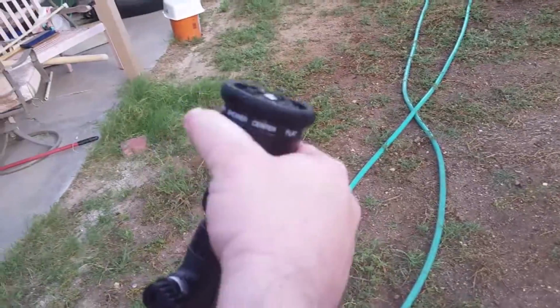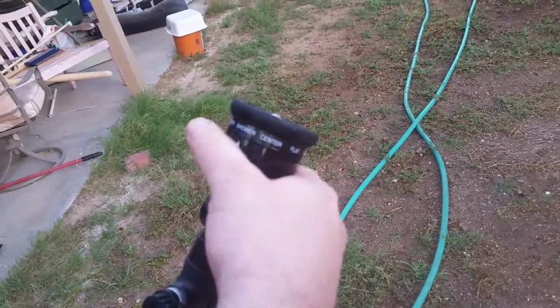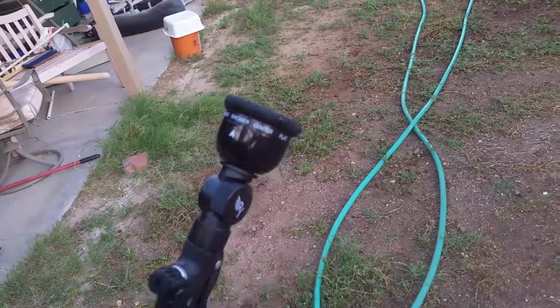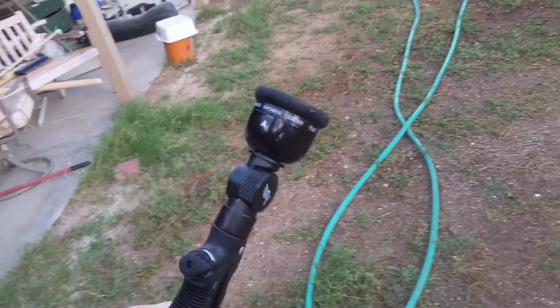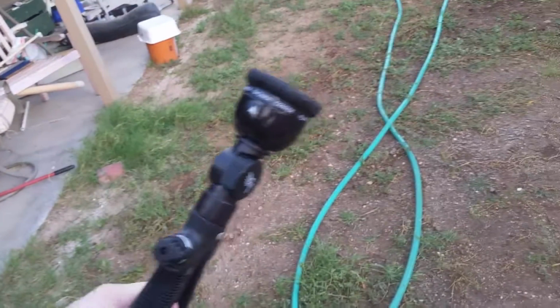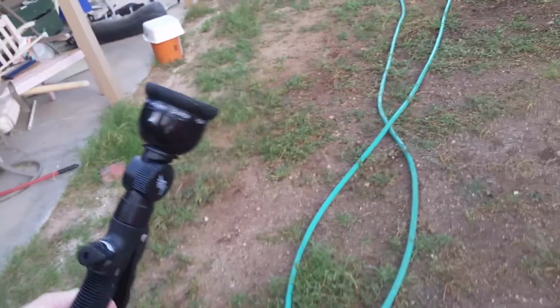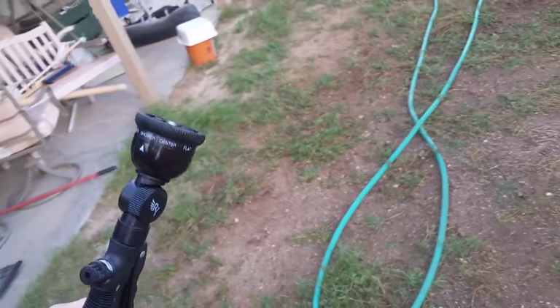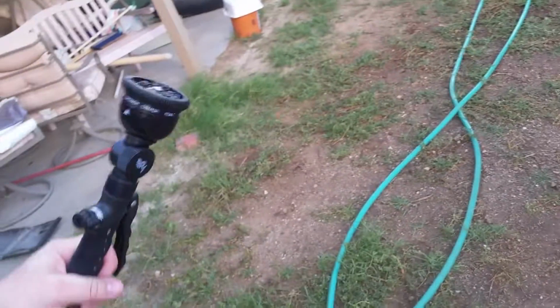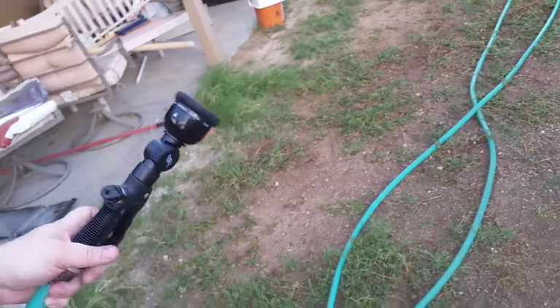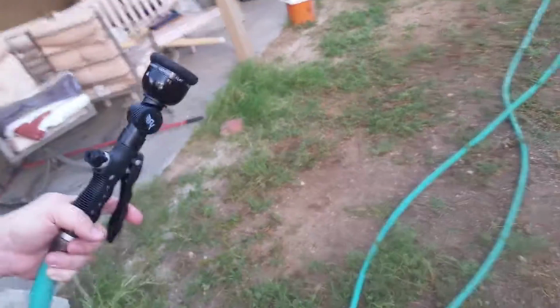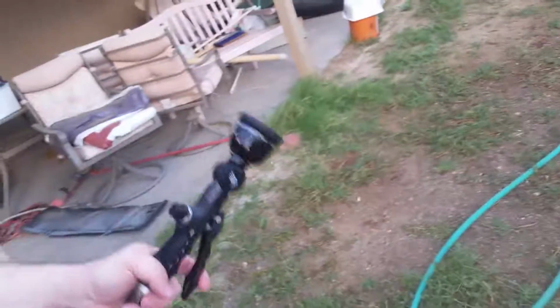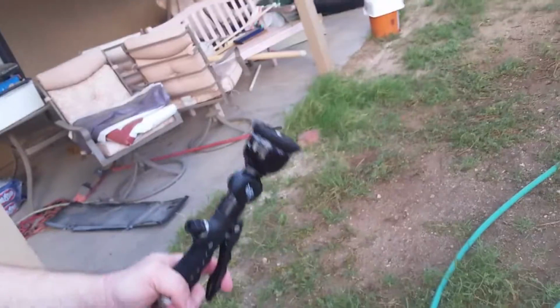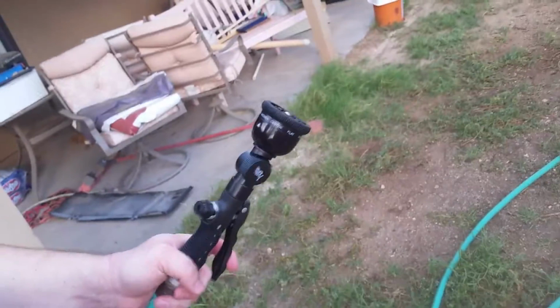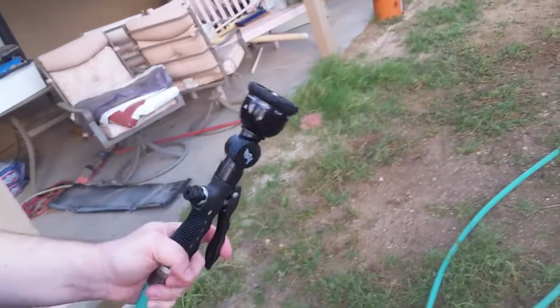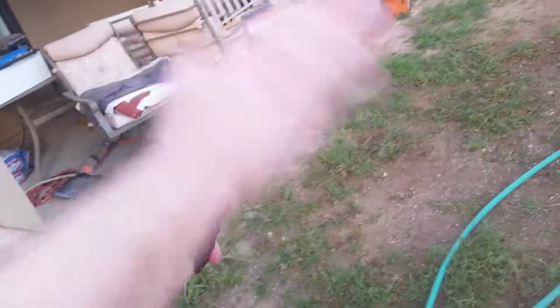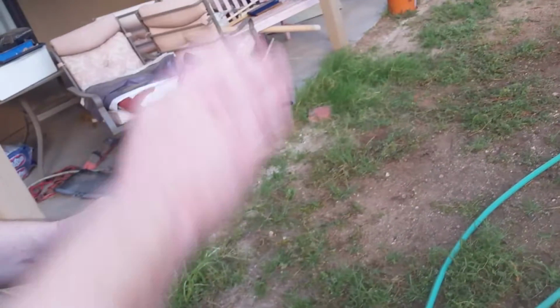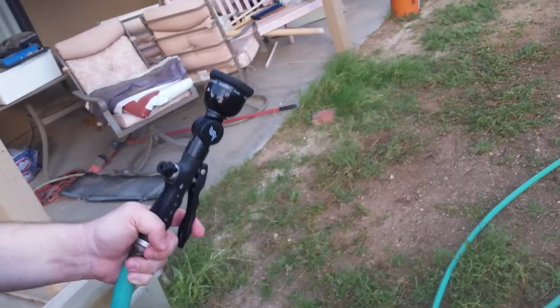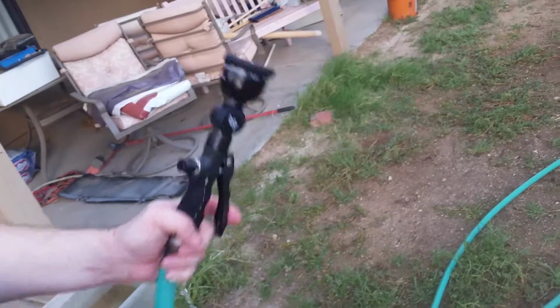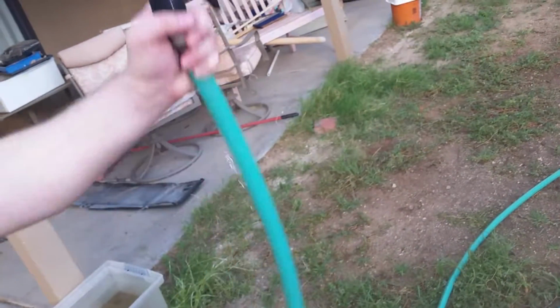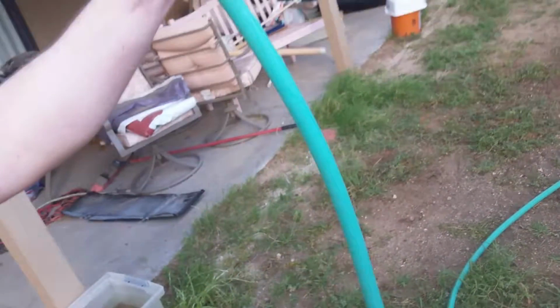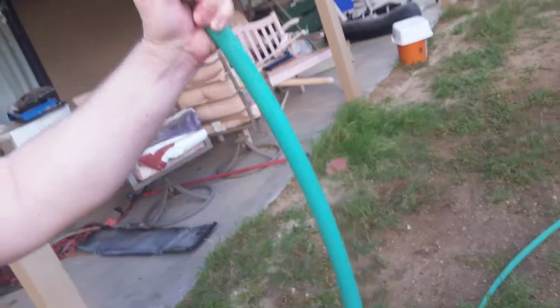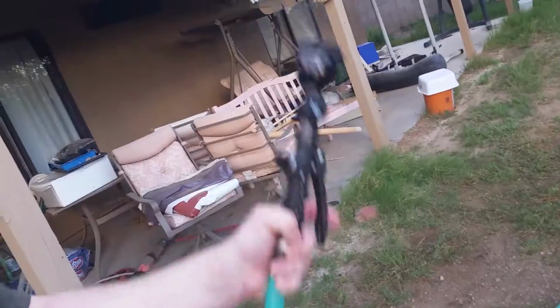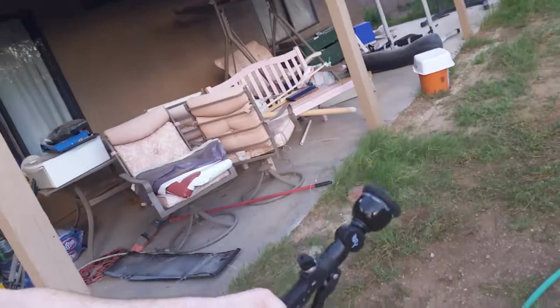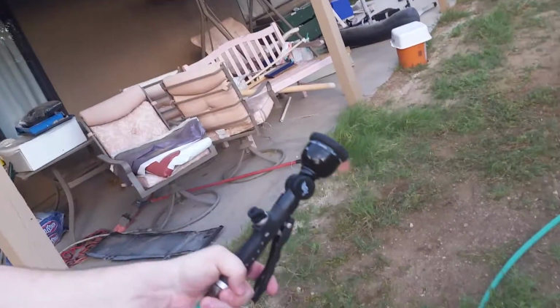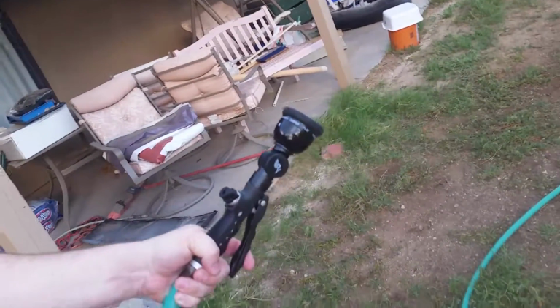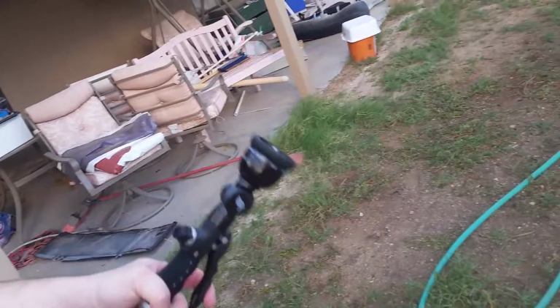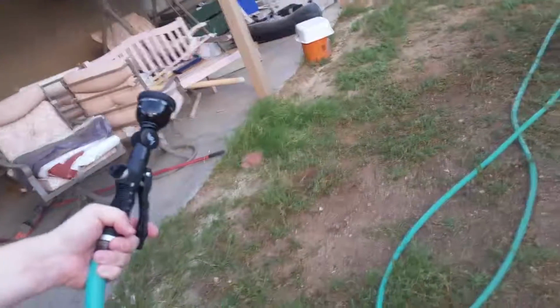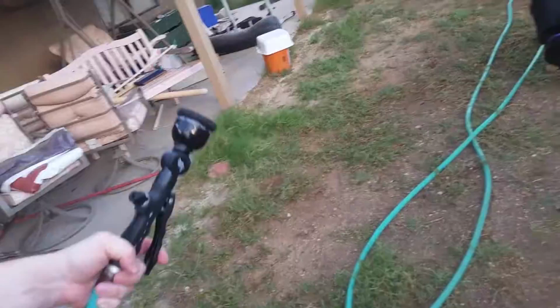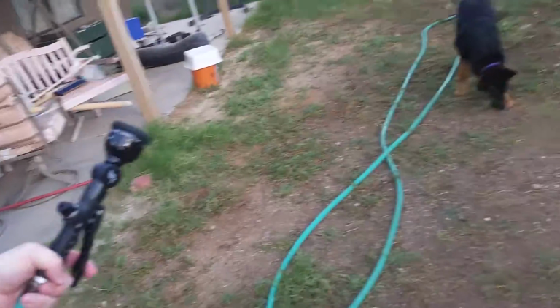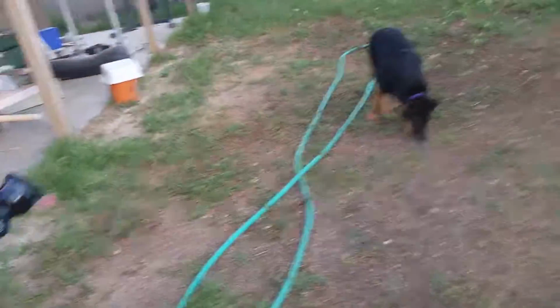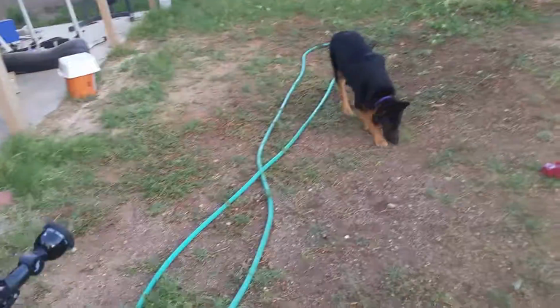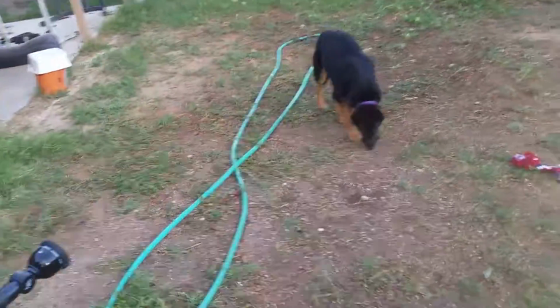I really like that it can go vertical. It helps if you're trying to mist a large area — you don't have to hold your hand up awkwardly, you can just hold it straight out and mist an entire area, or squirt a dog.